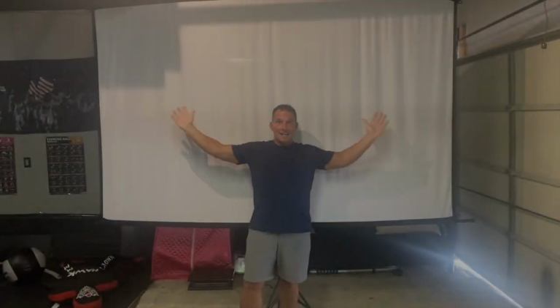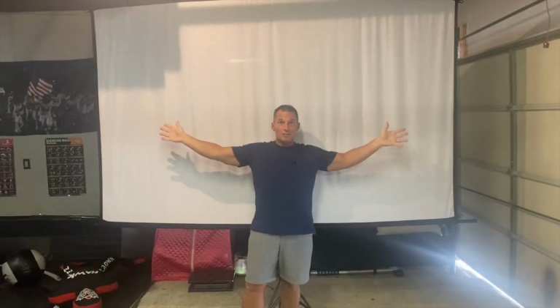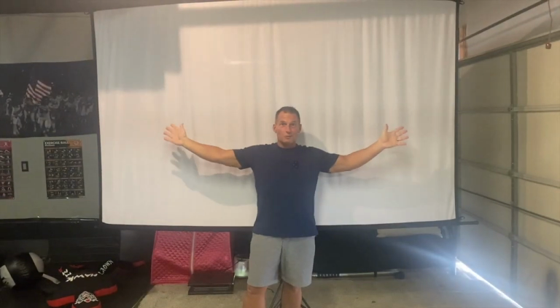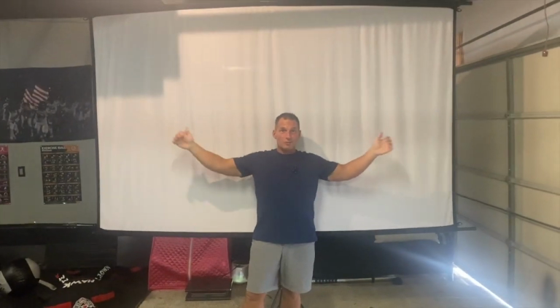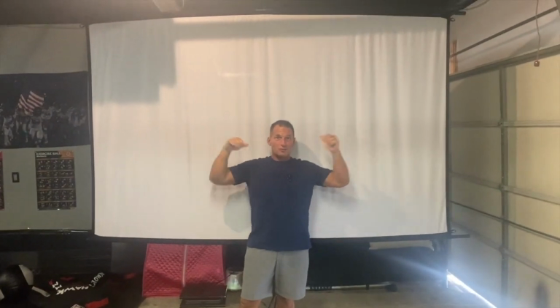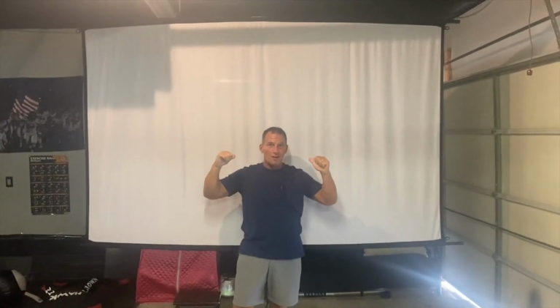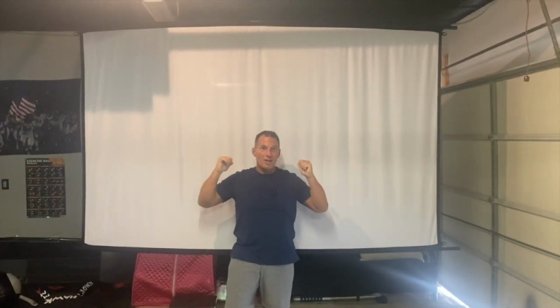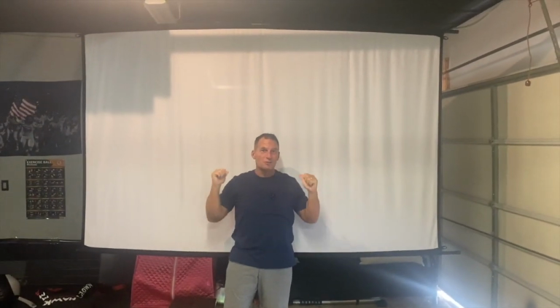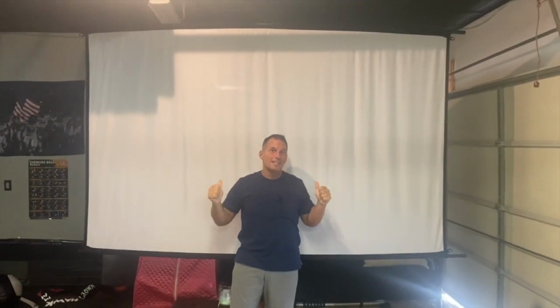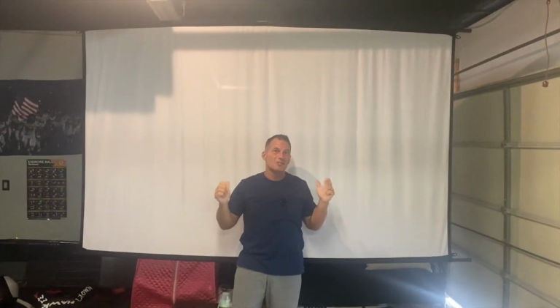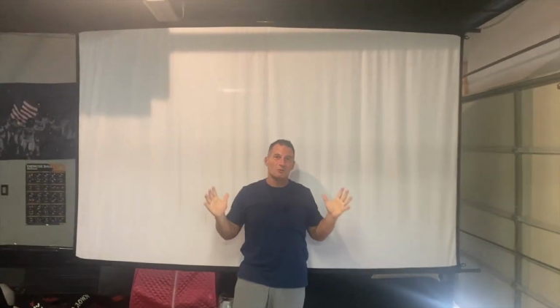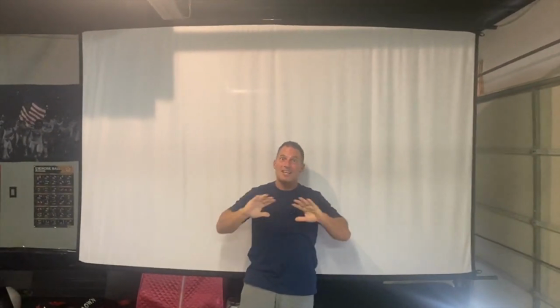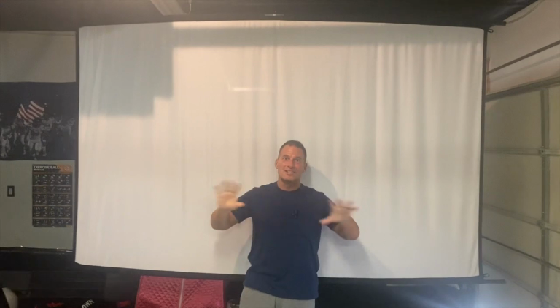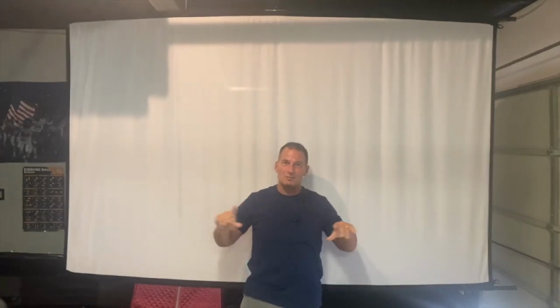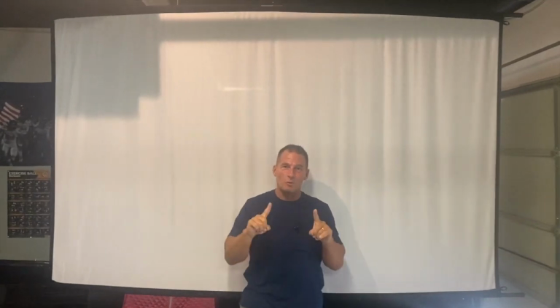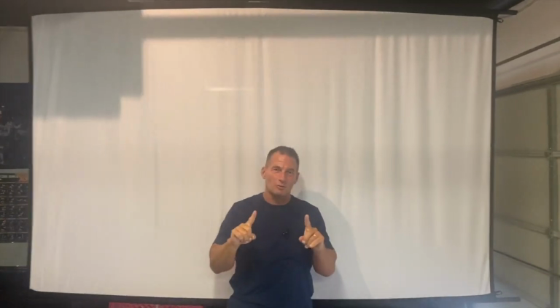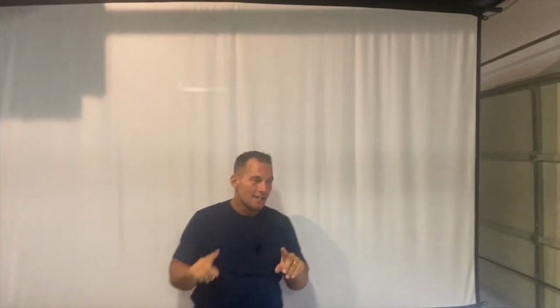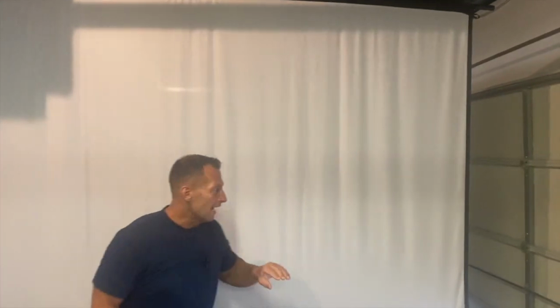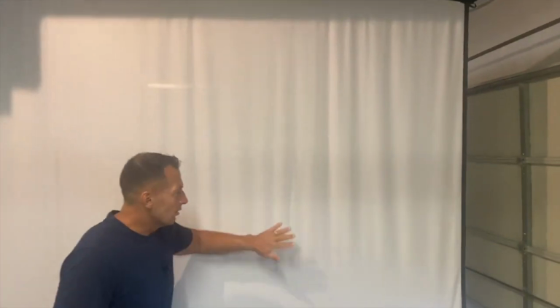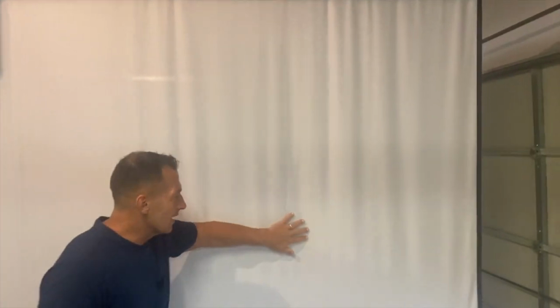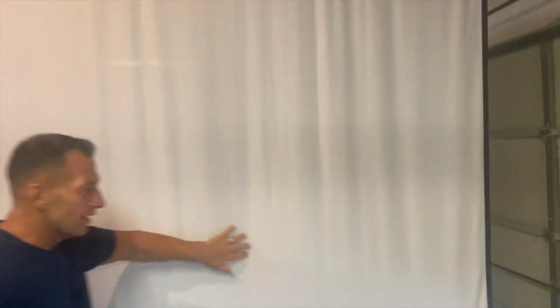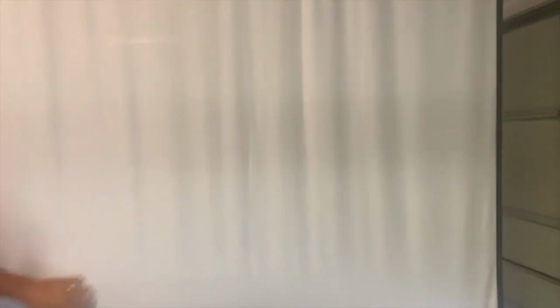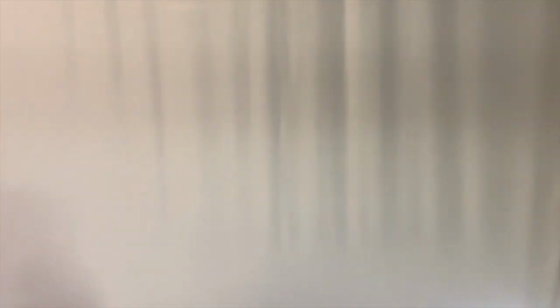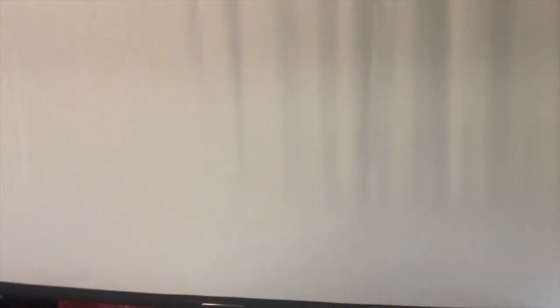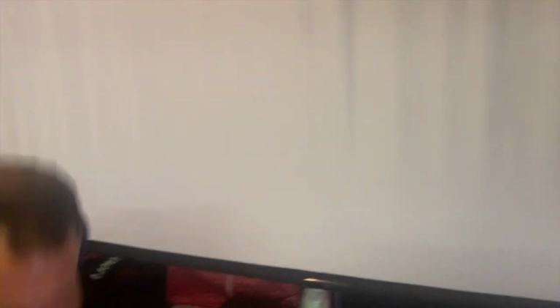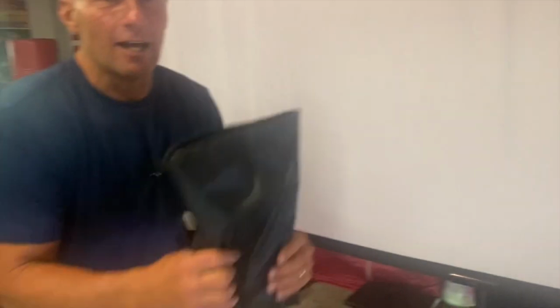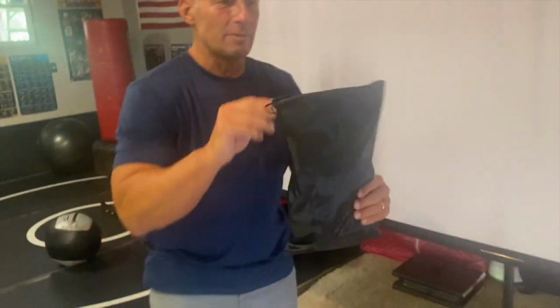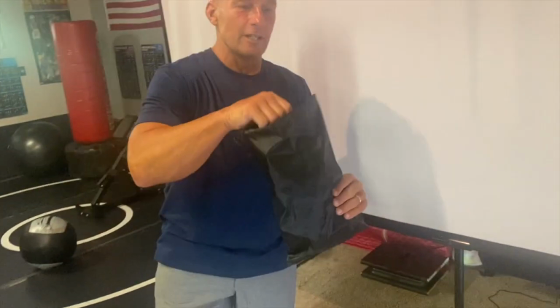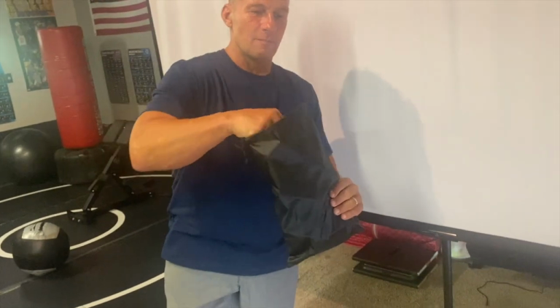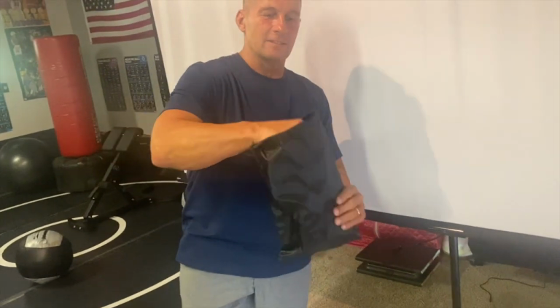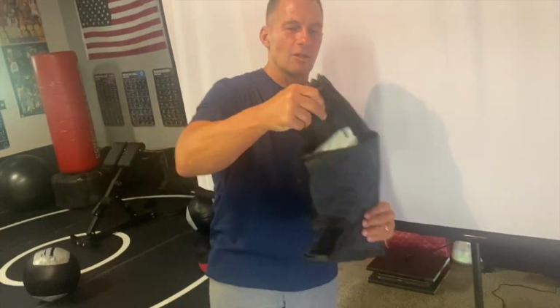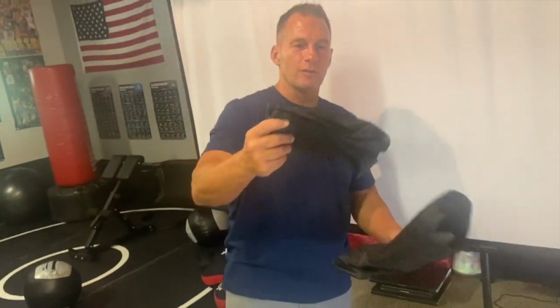Hey, I want to give you a quick review on this Tow Wand 120-inch screen. This thing's awesome. It's a portable screen, and what's nice about it is everything can actually be put into the bags that come along with it.